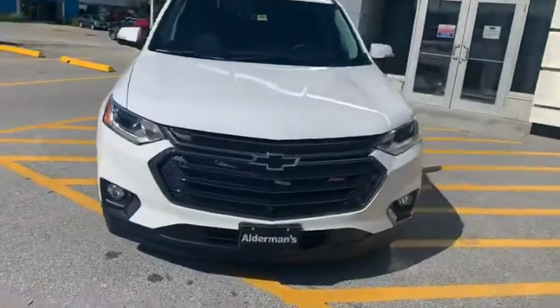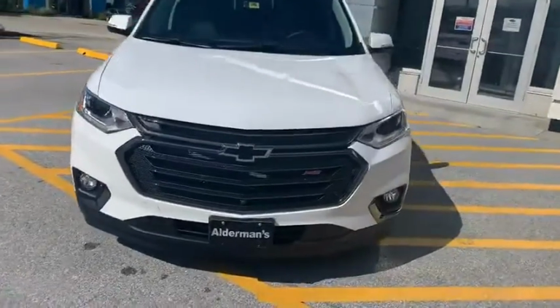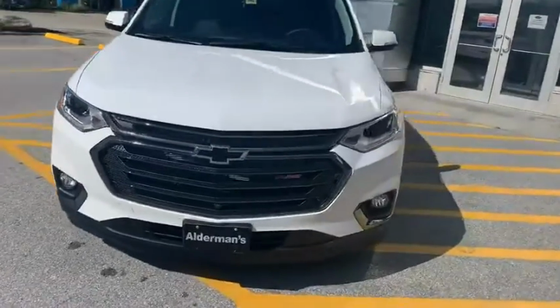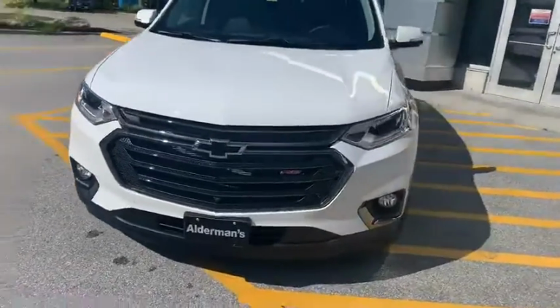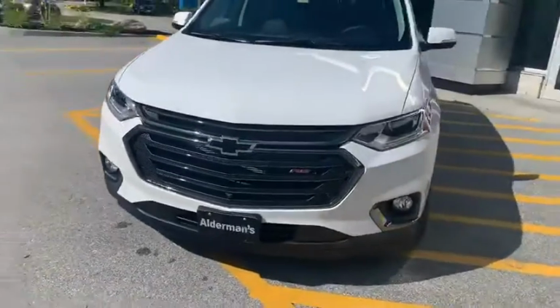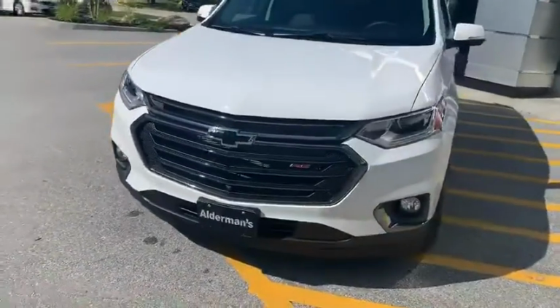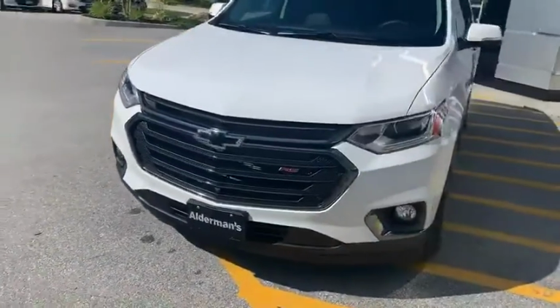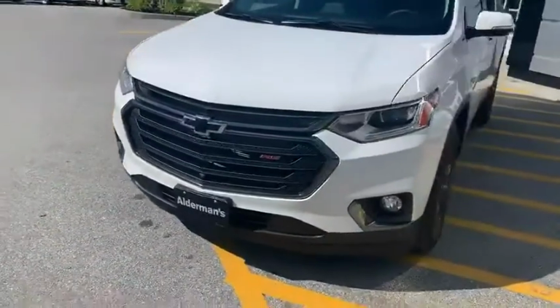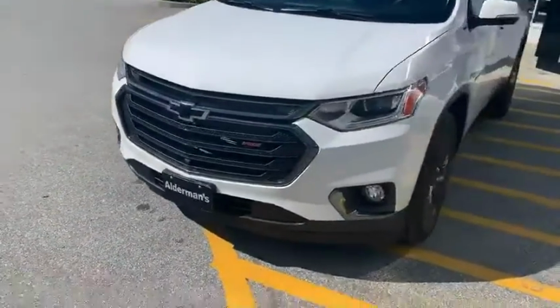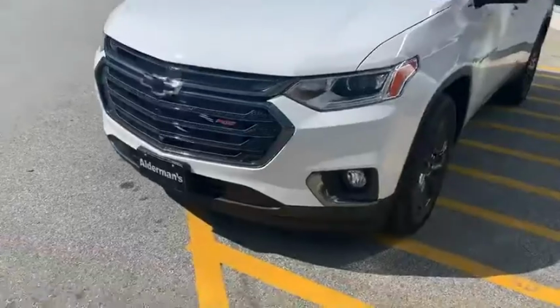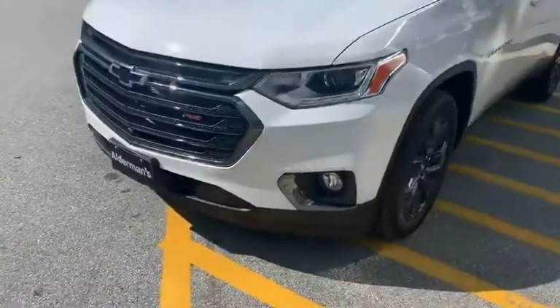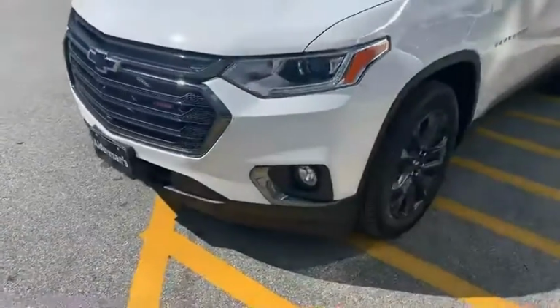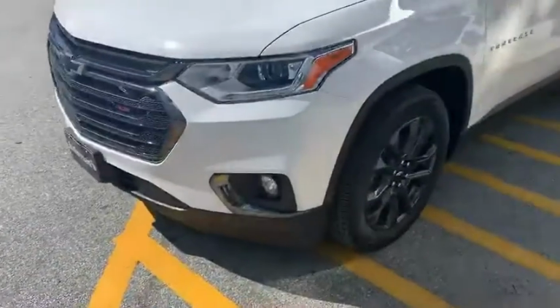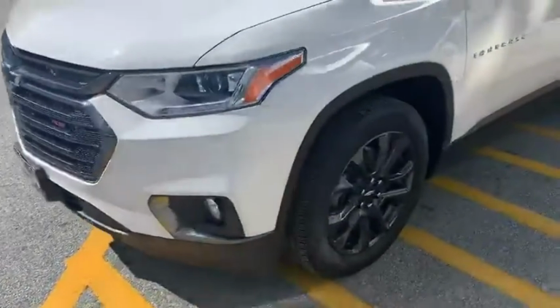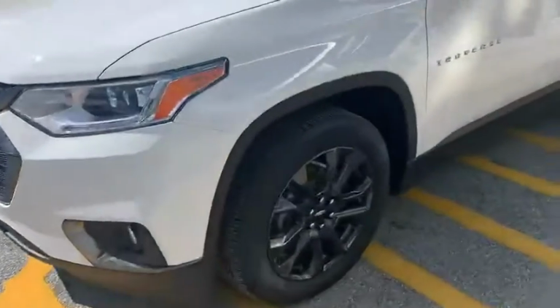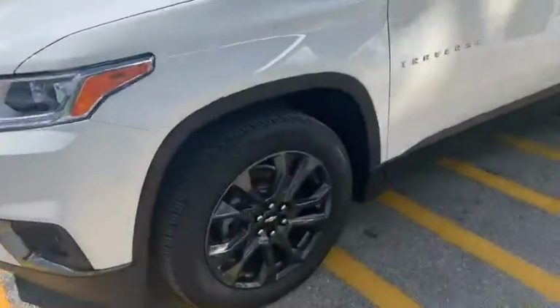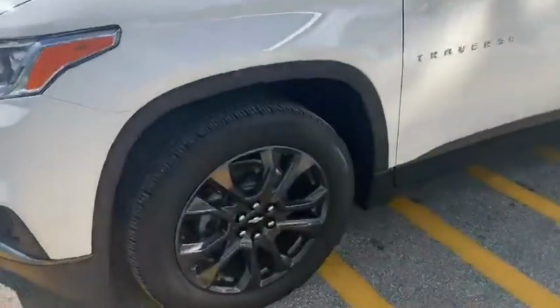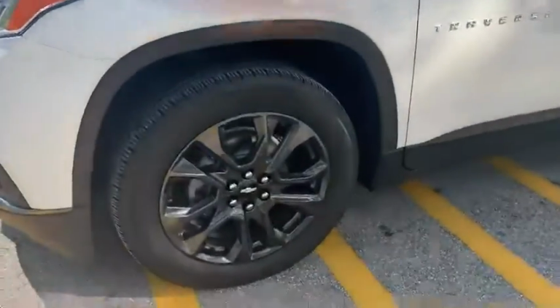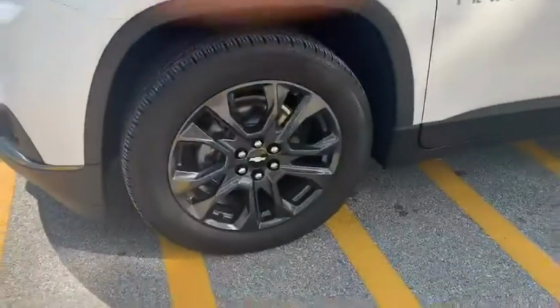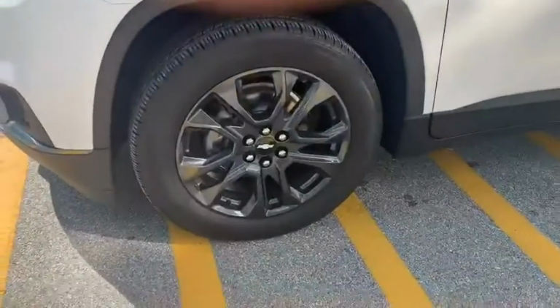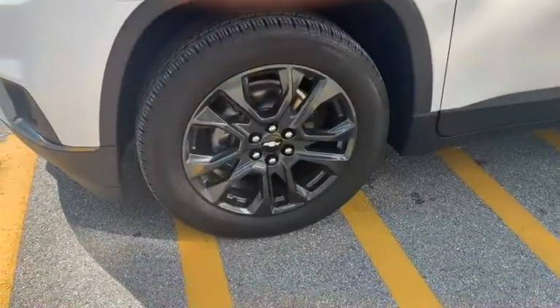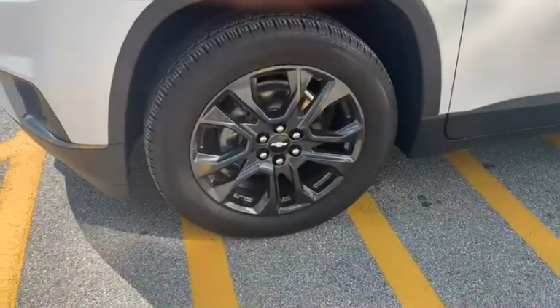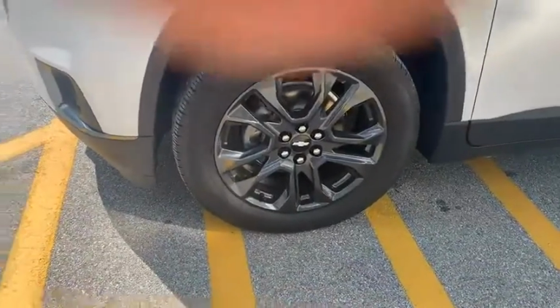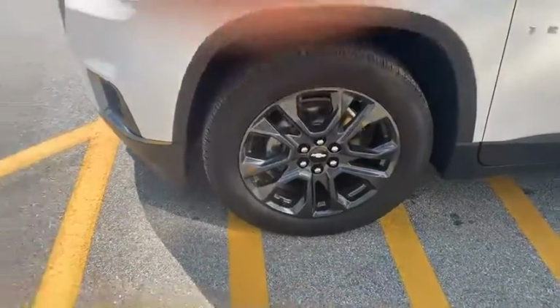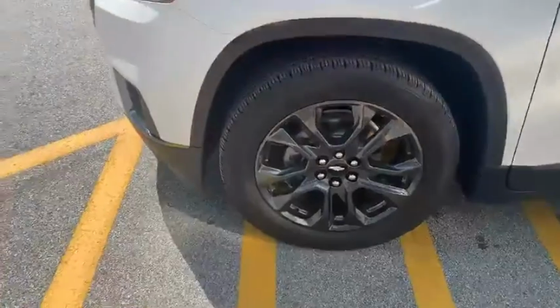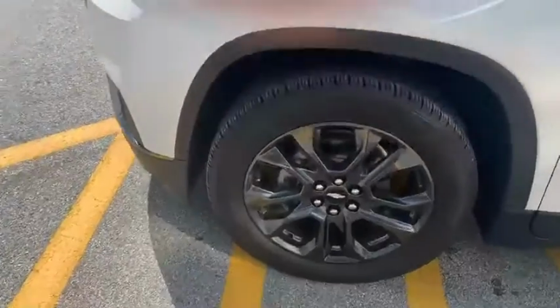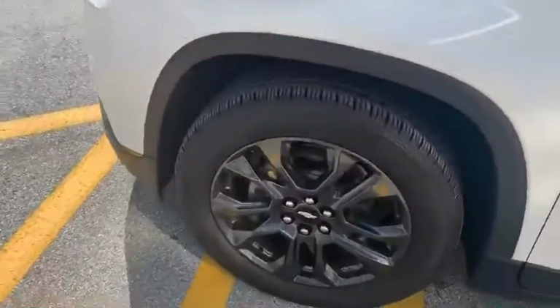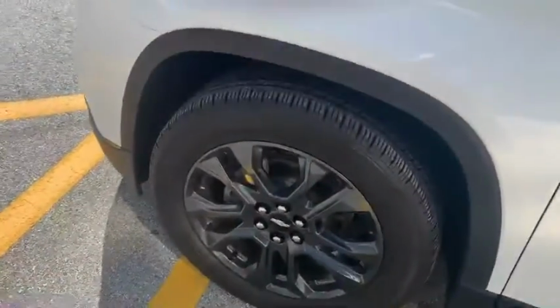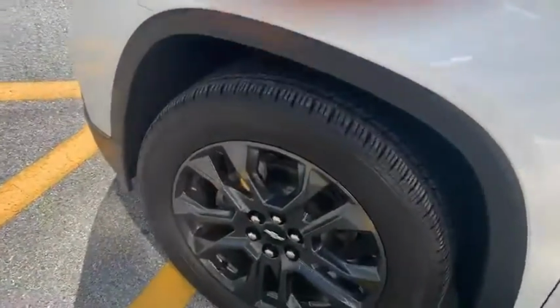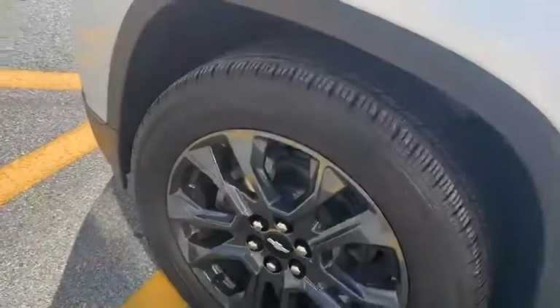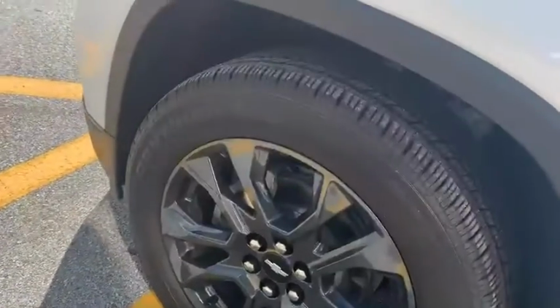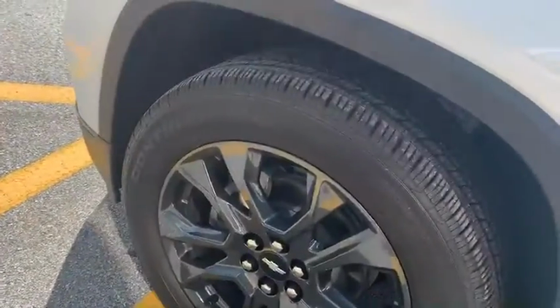You can see it does have the beautiful blackout bow tie — being an RS package you're going to see it's got some black aluminum rims and Continental all-season tires.